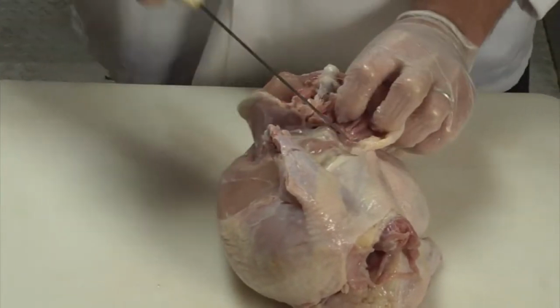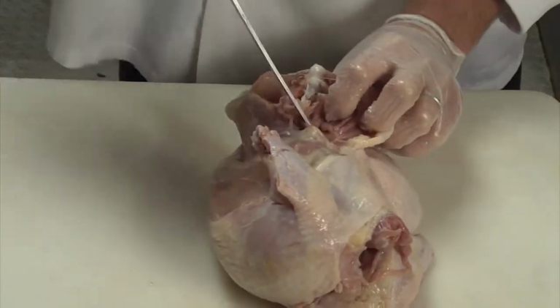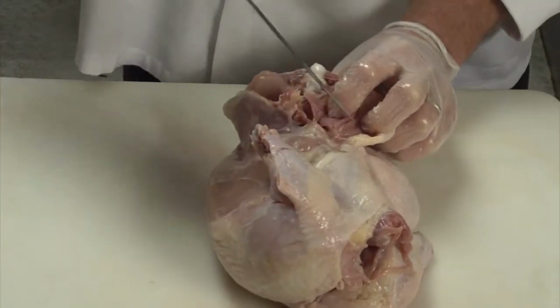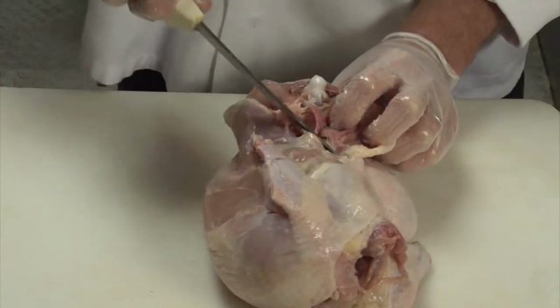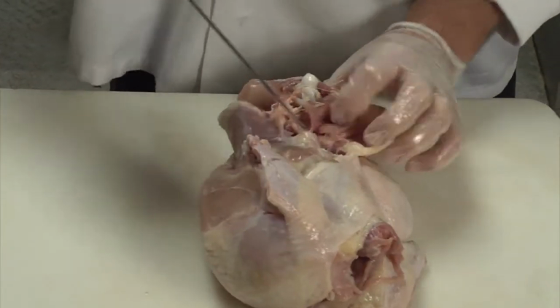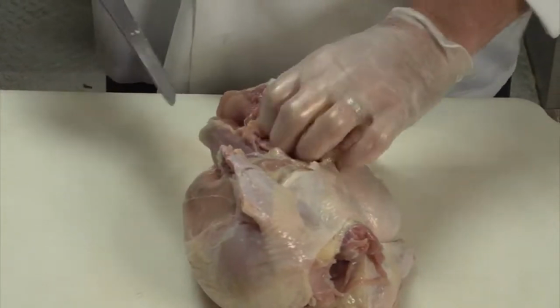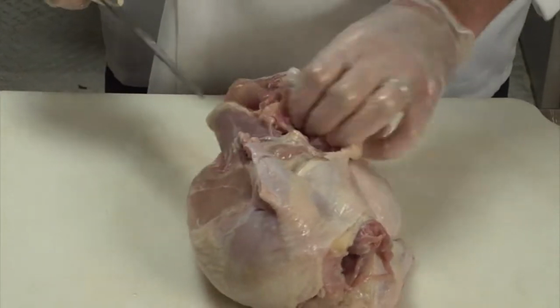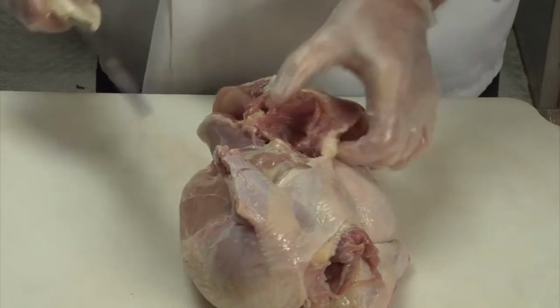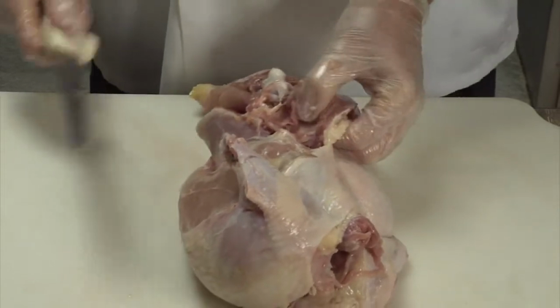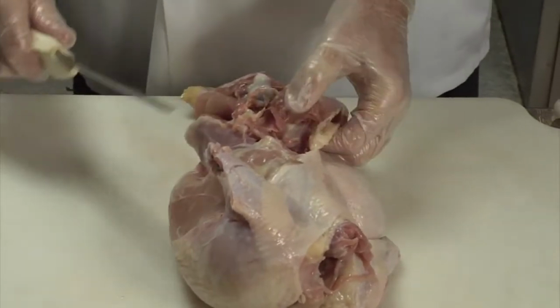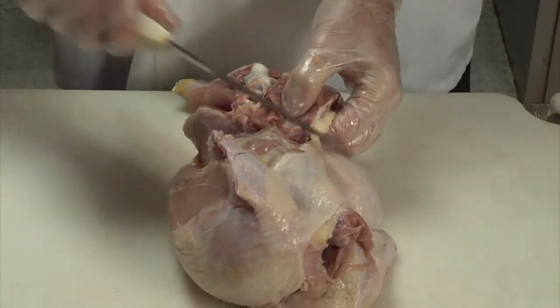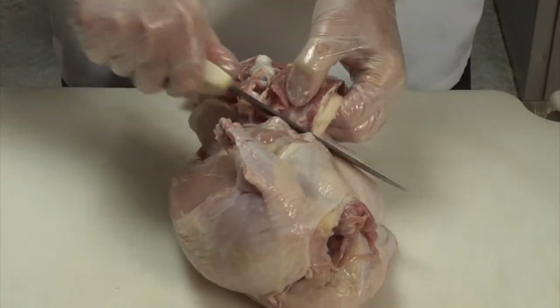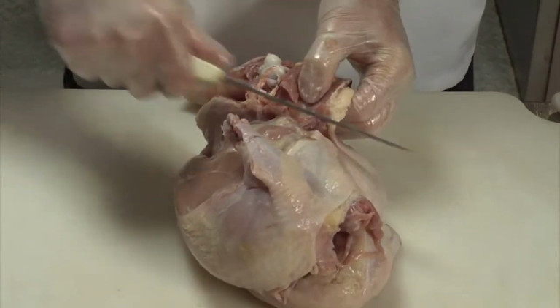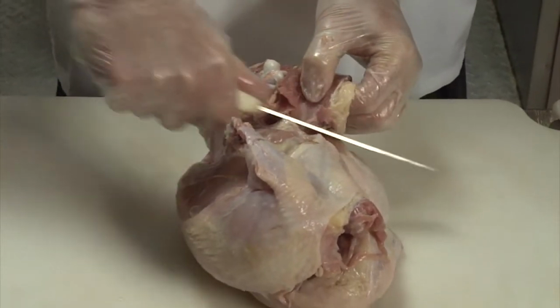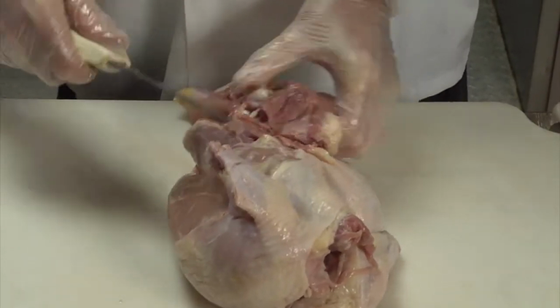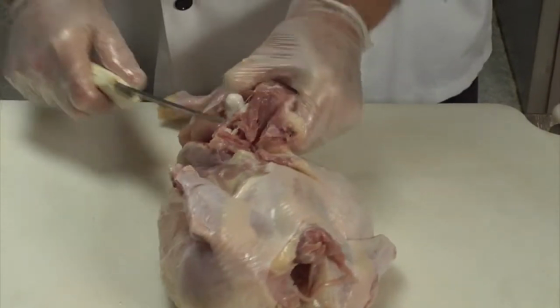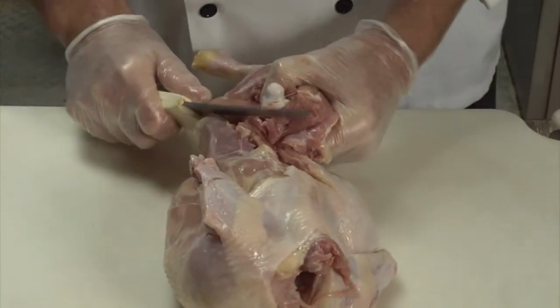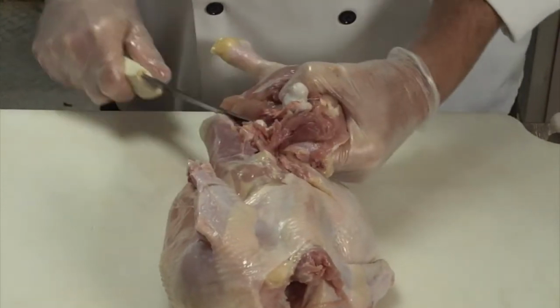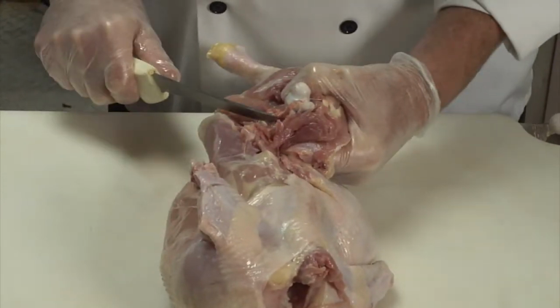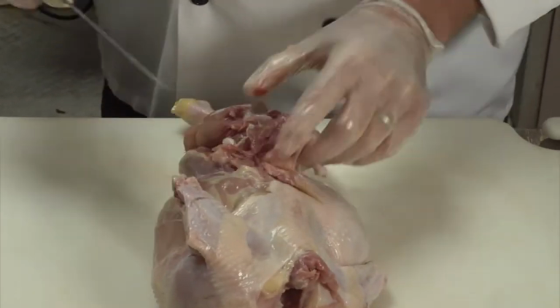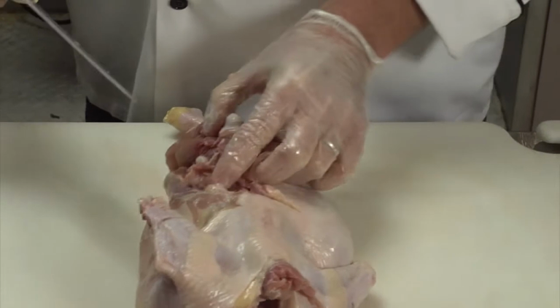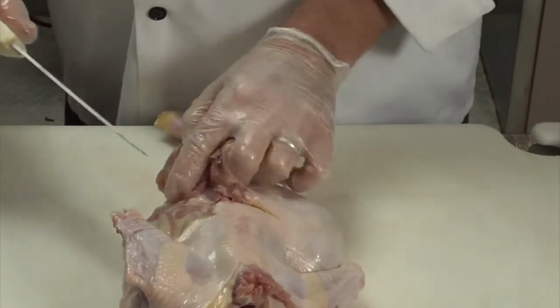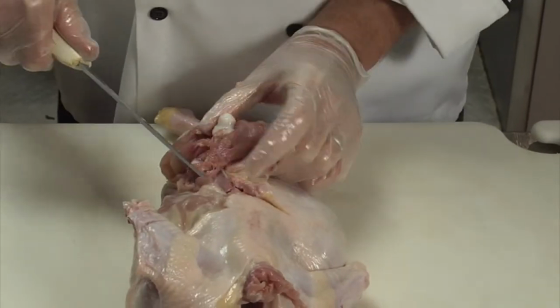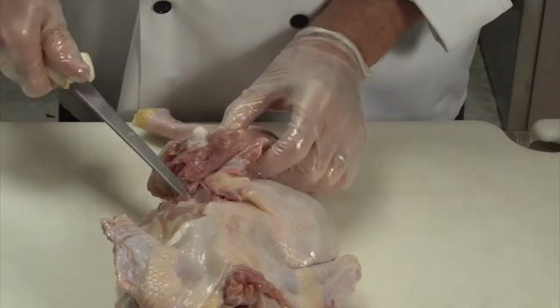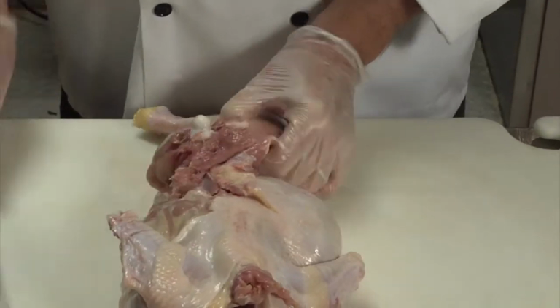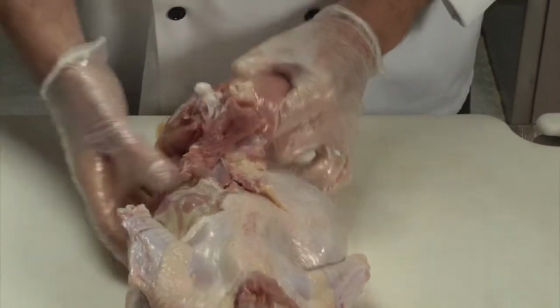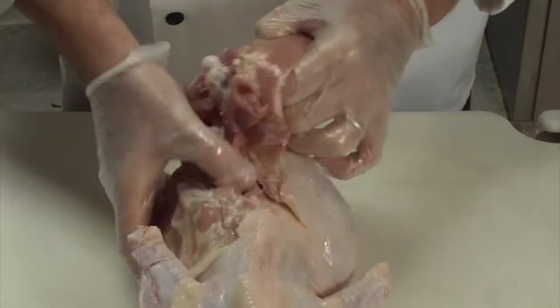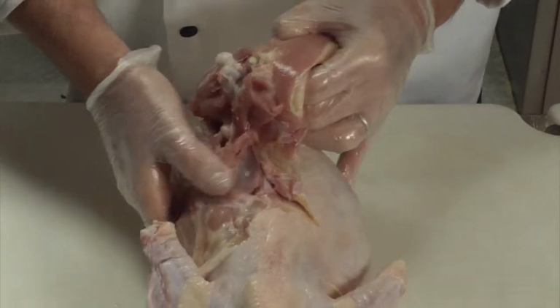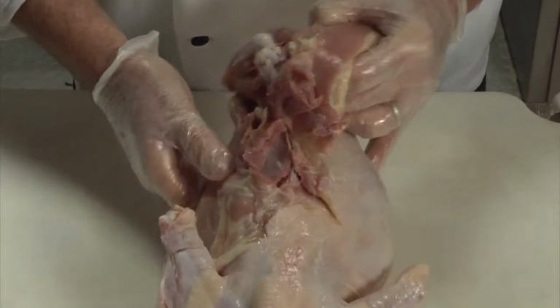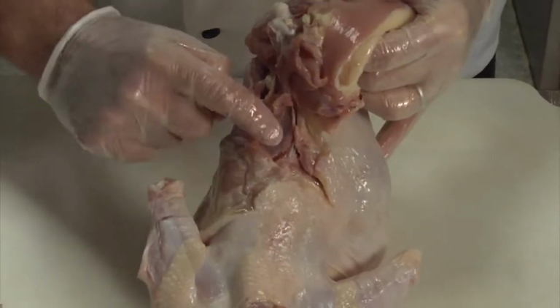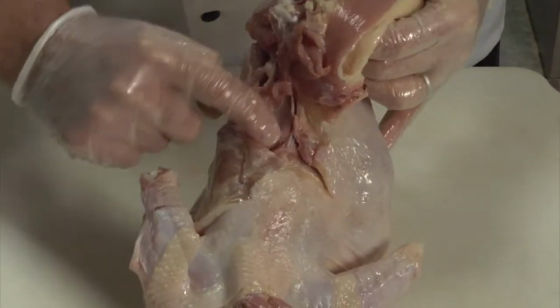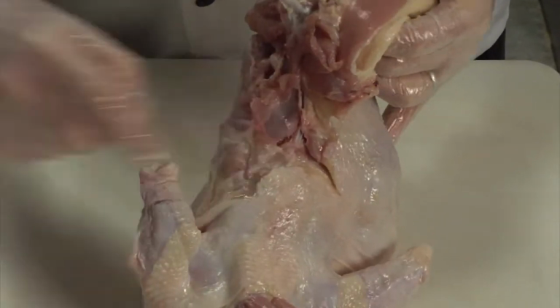When you roast the chicken it comes out cooked and you can see it whole, but when you go to debone it, you kind of have to put your finger into it, find it, and you'll see there's a pocket right here where it sits.